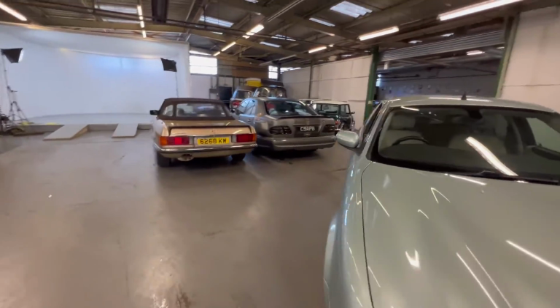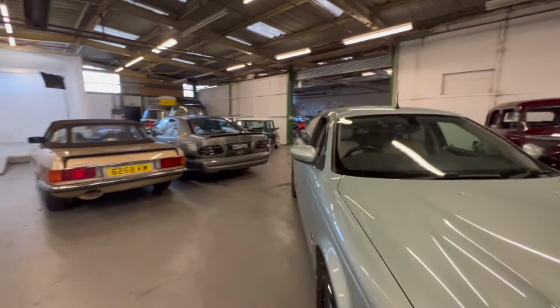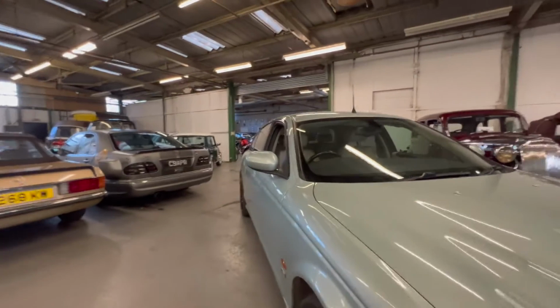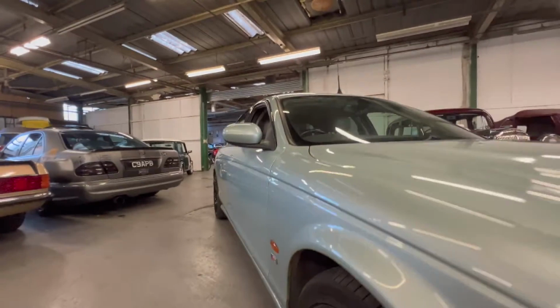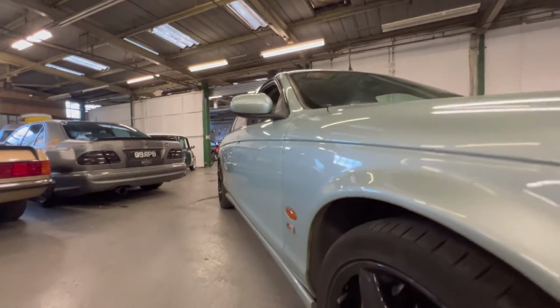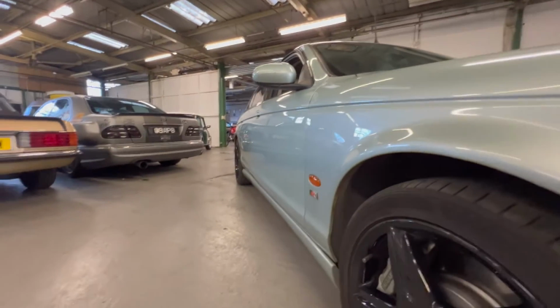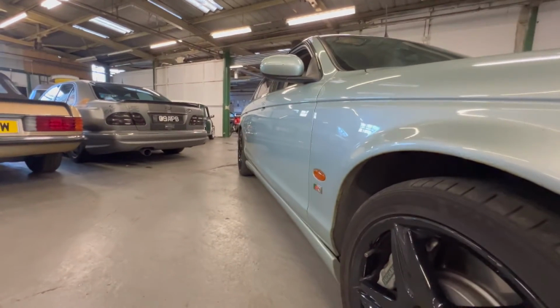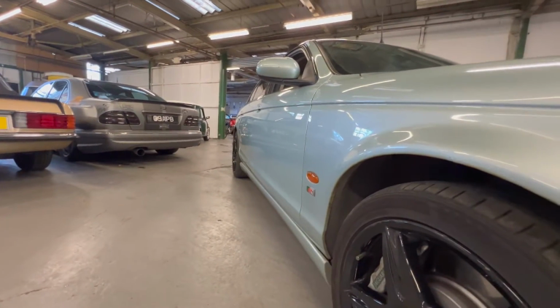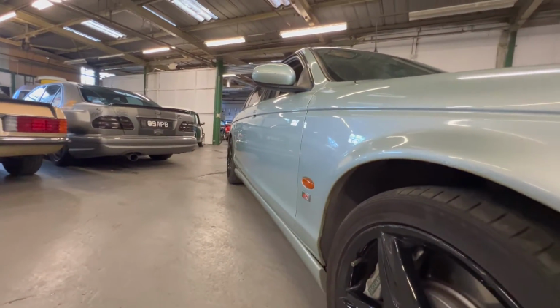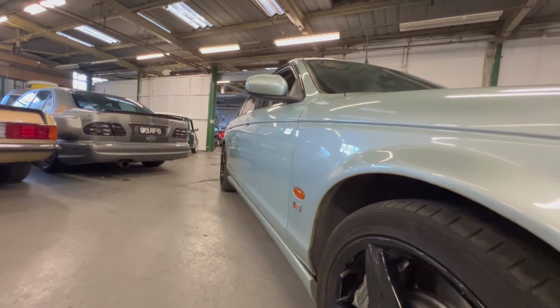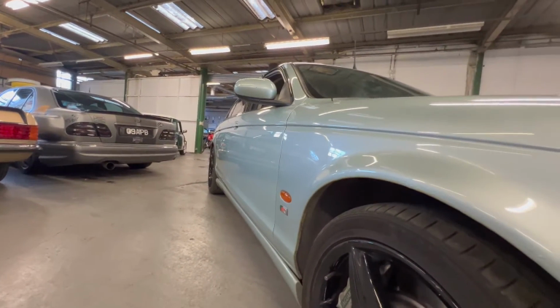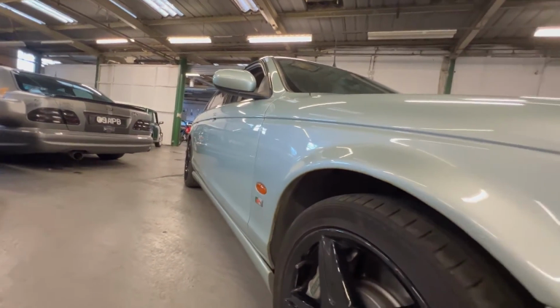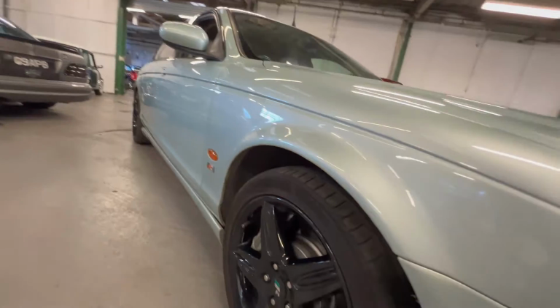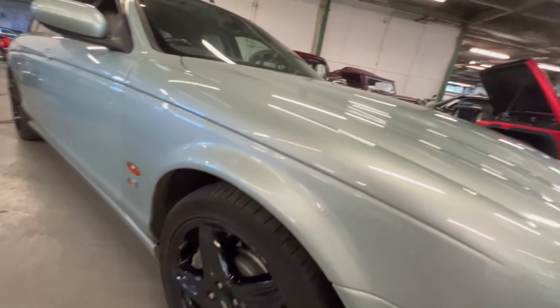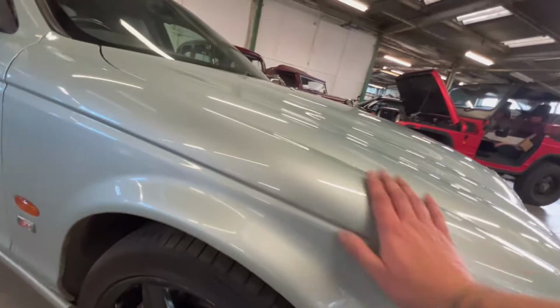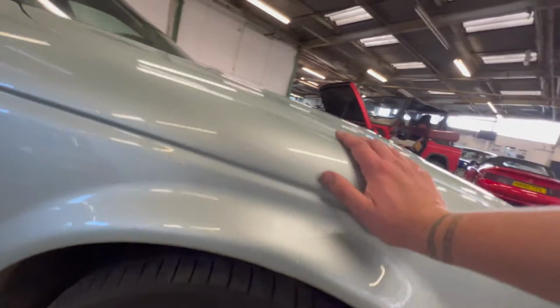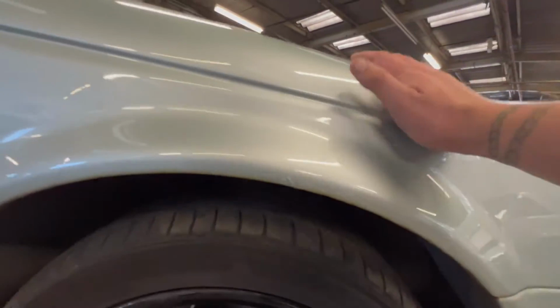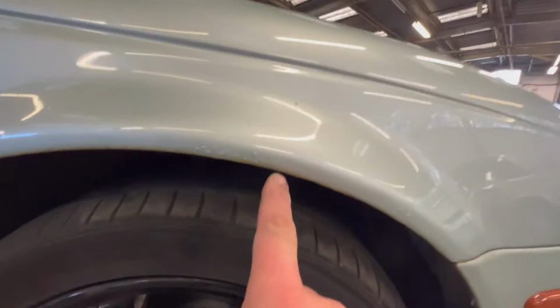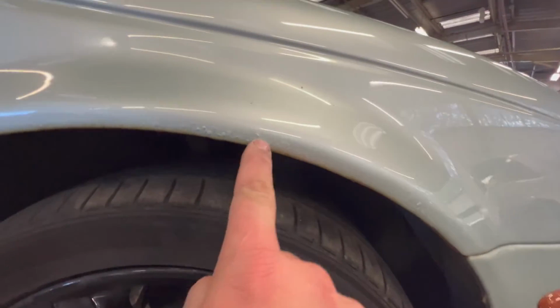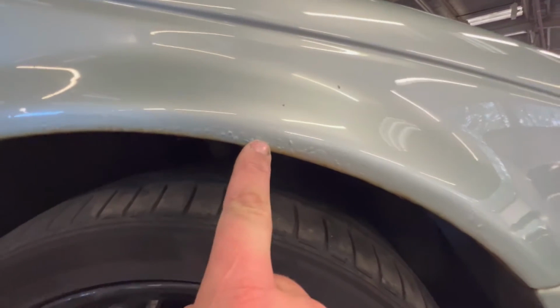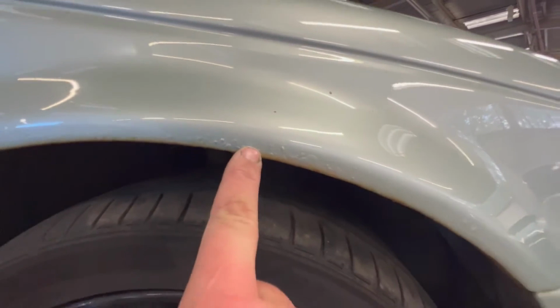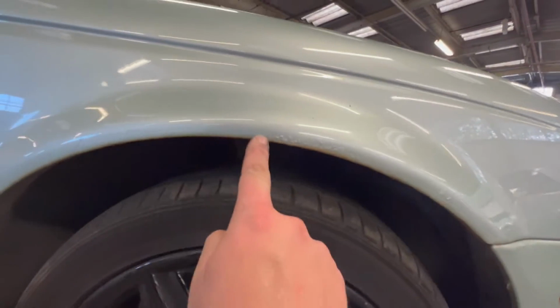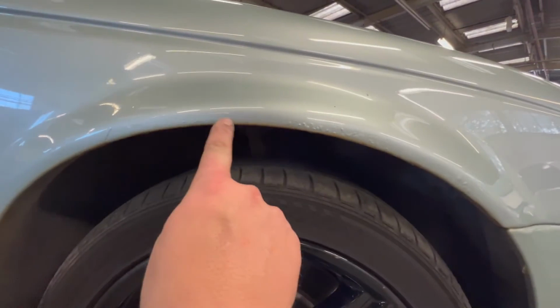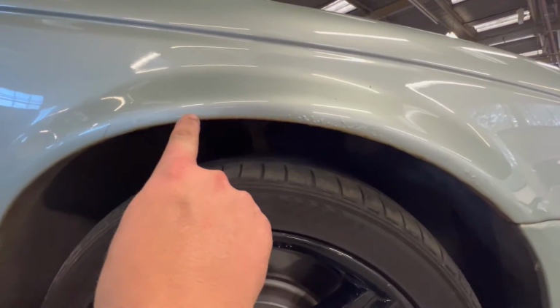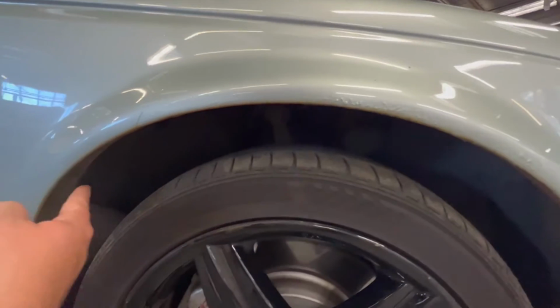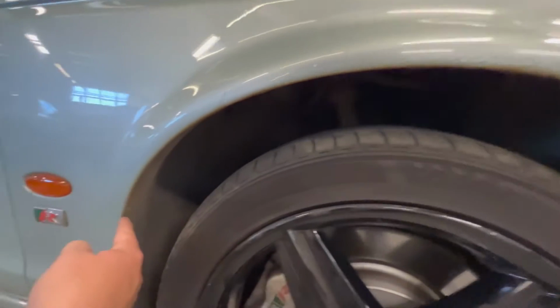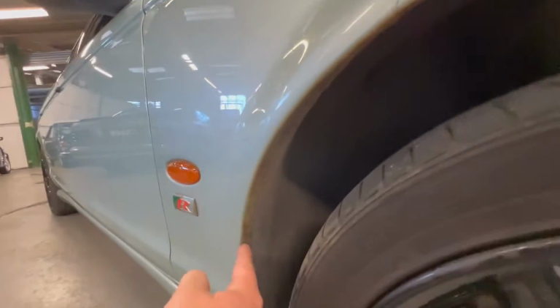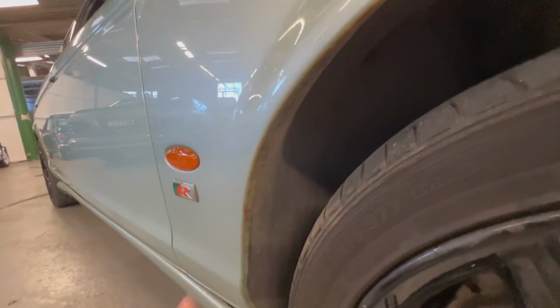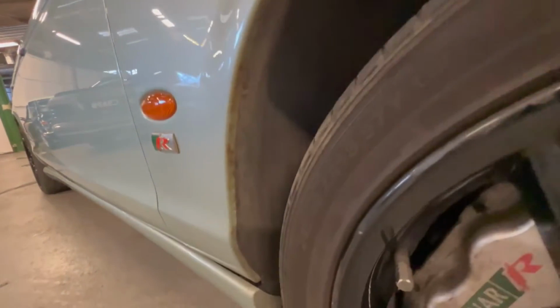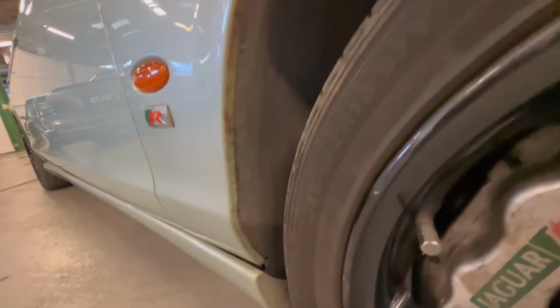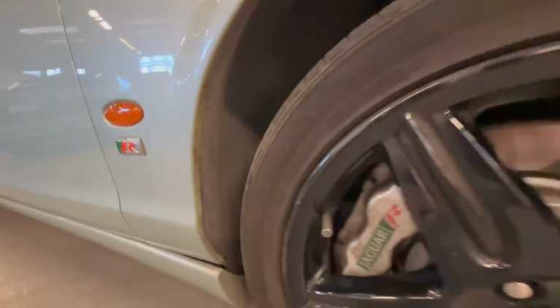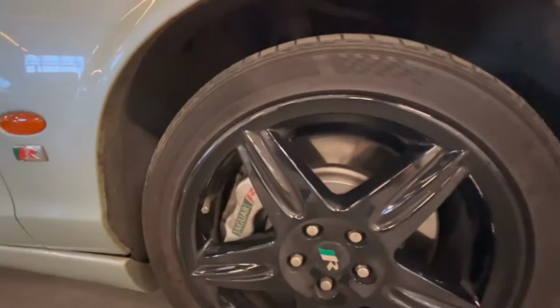Looking down the driver's side from here, you can see it is nice and straight — it's not full of filler or anything like that. On this front wing there are a couple of little bubbles in the paint just starting to show in the arch, and a couple of little bits on the inner section as well.